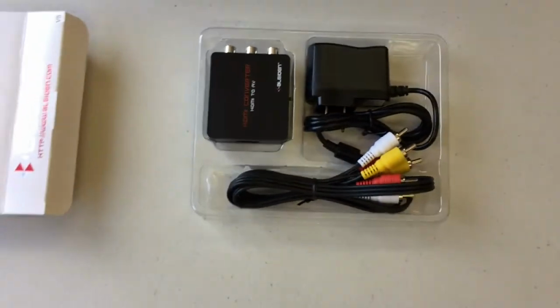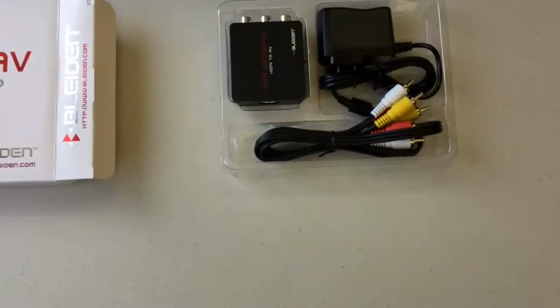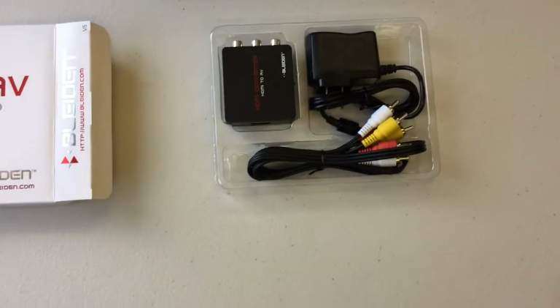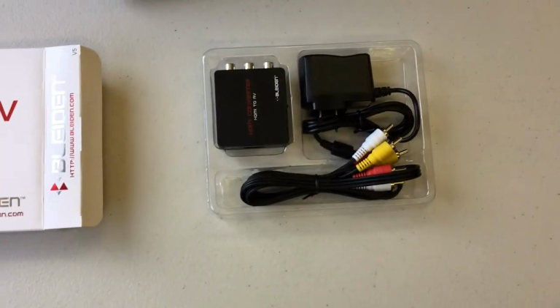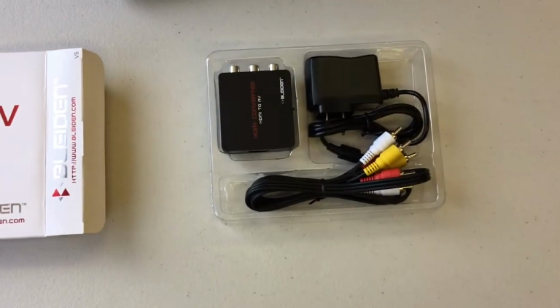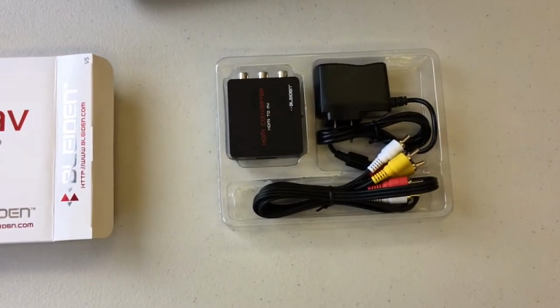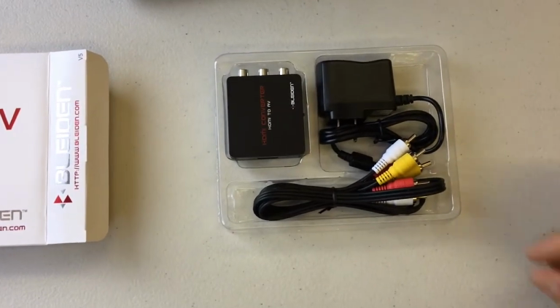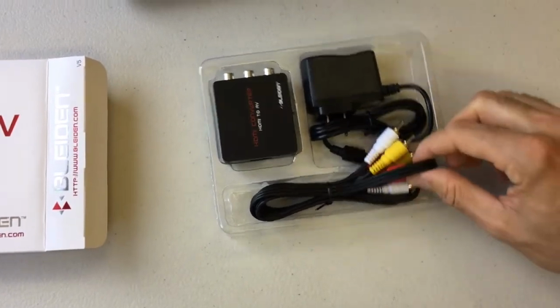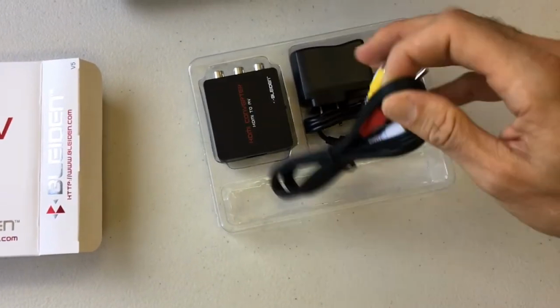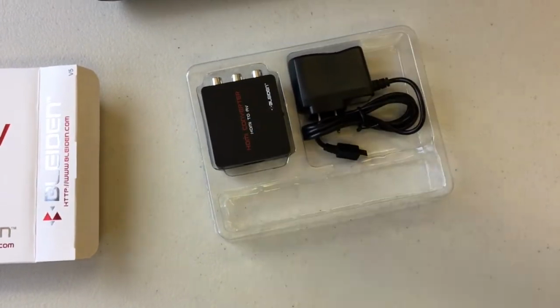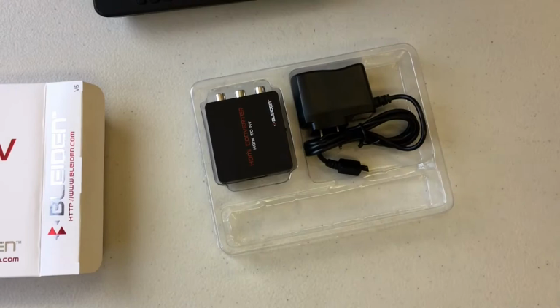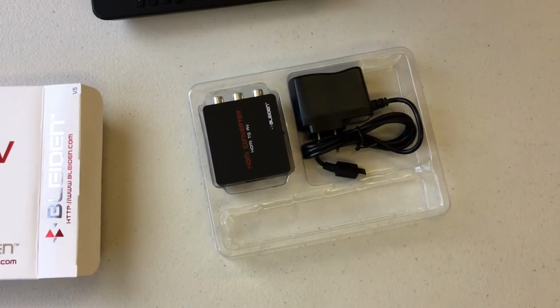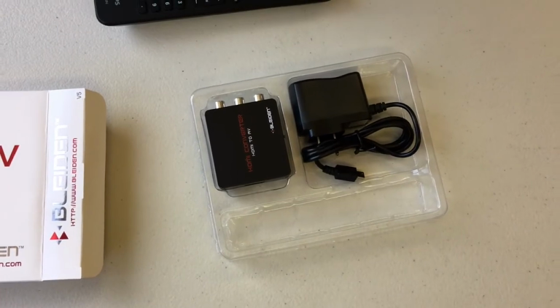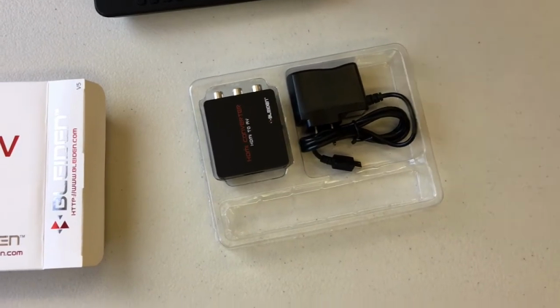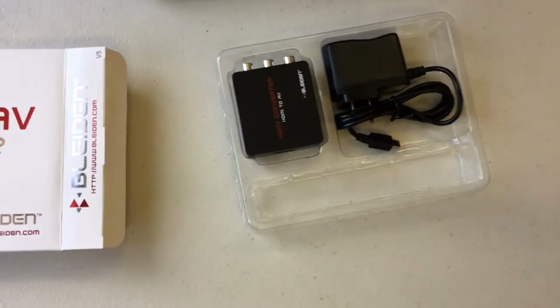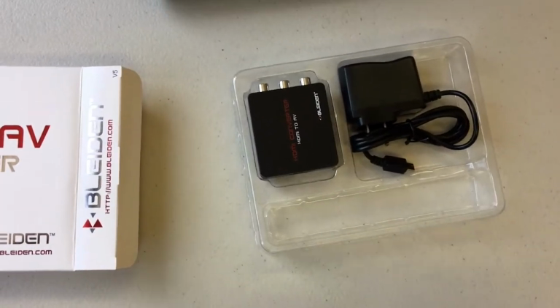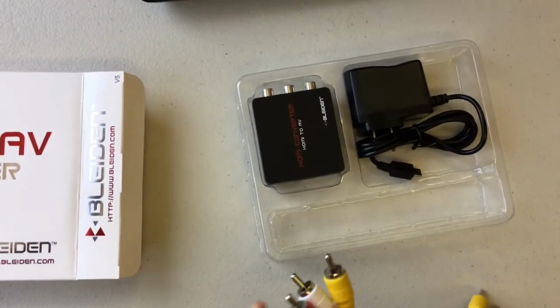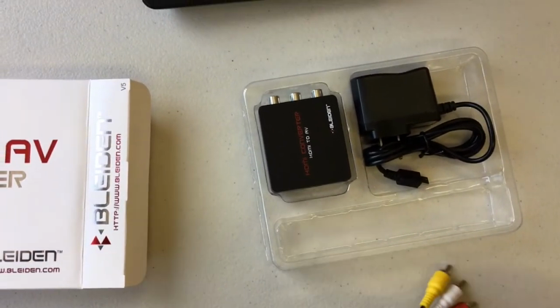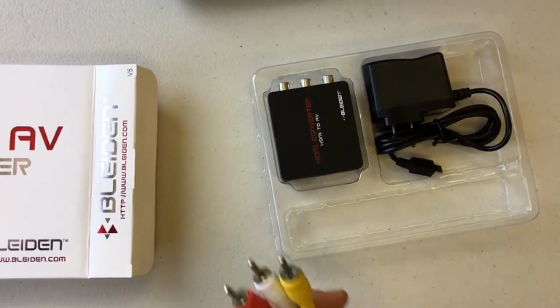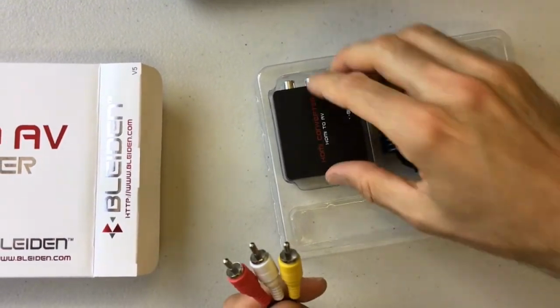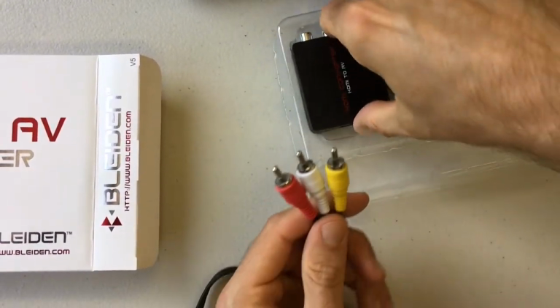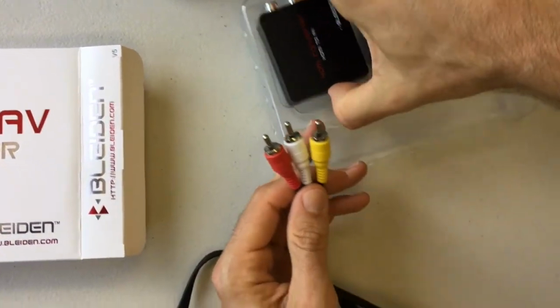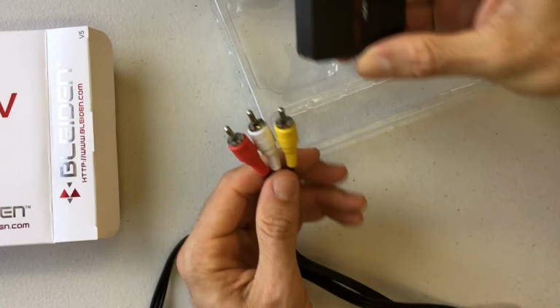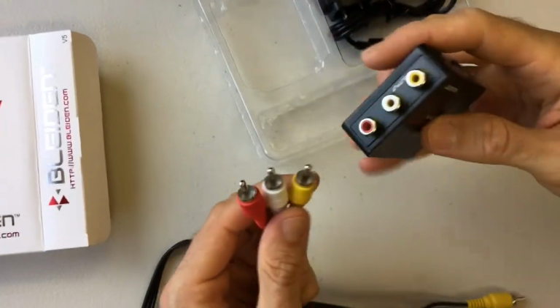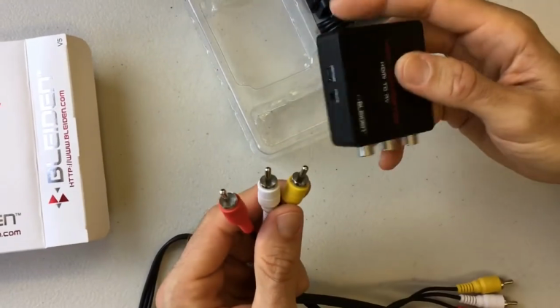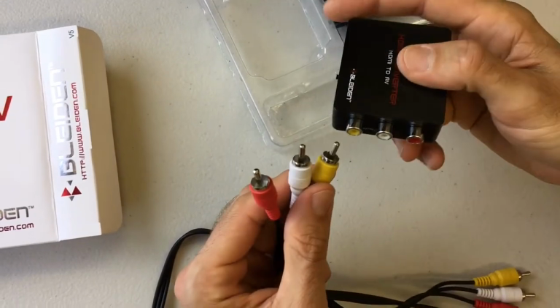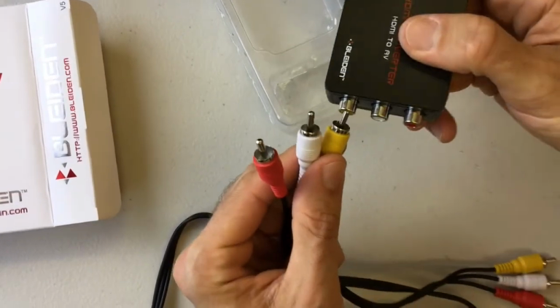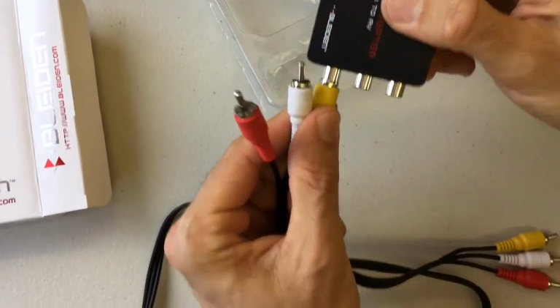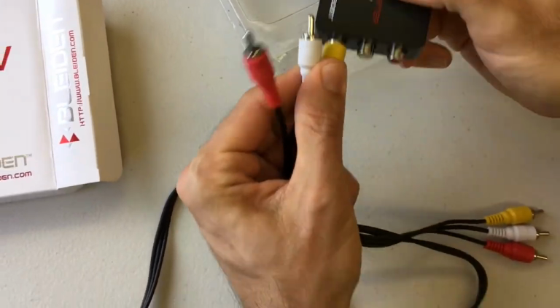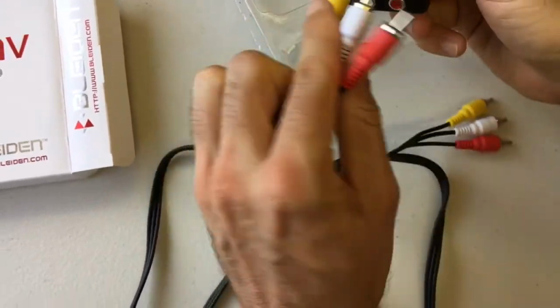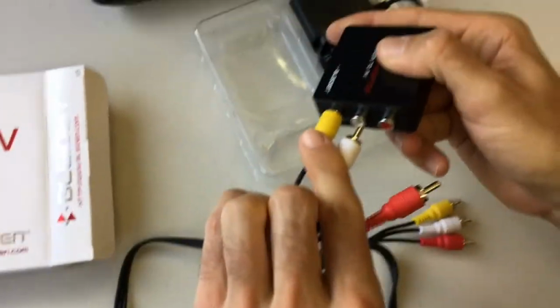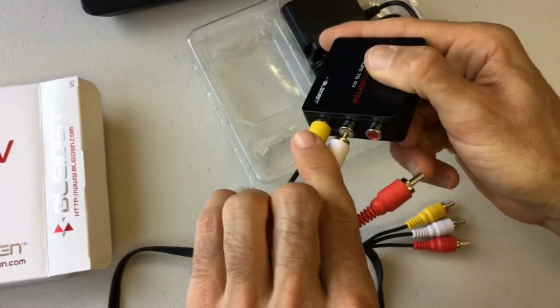First, let's get that red-yellow-white cable, pull that out, unwrap it, and connect it to the HDMI to AV converter. It's color-coded, so just match the colors up and you'll be all set.